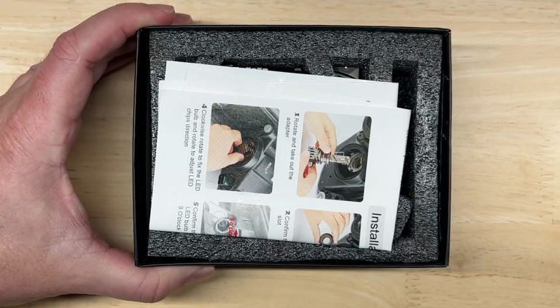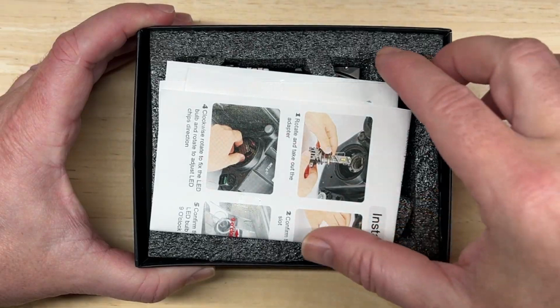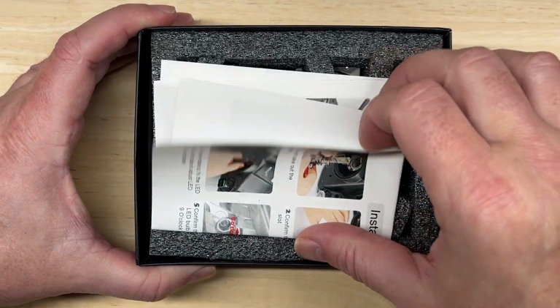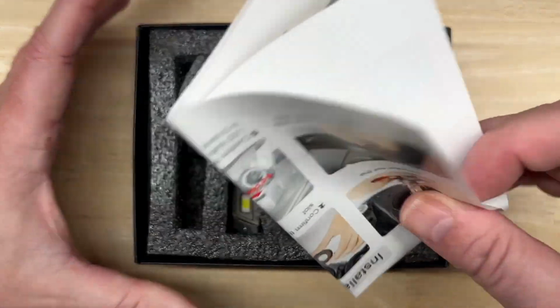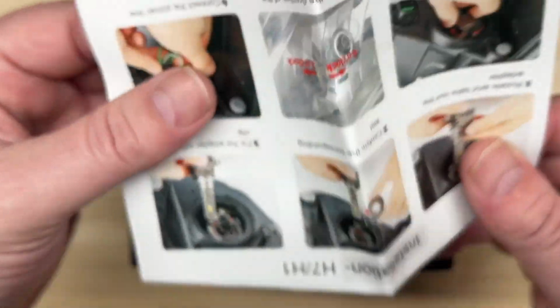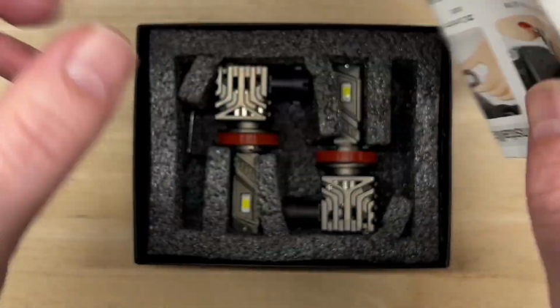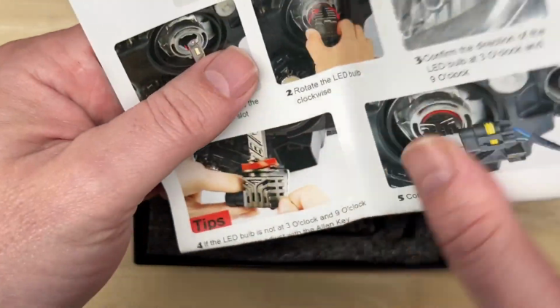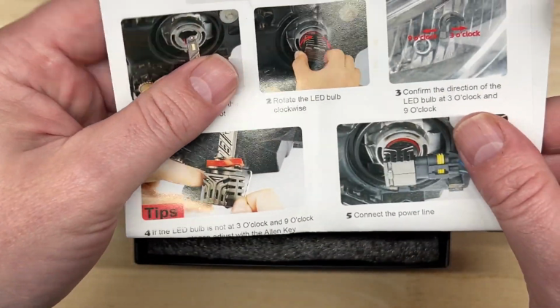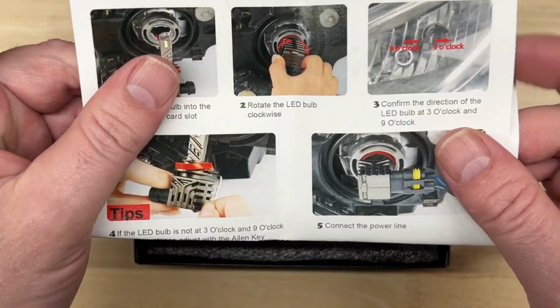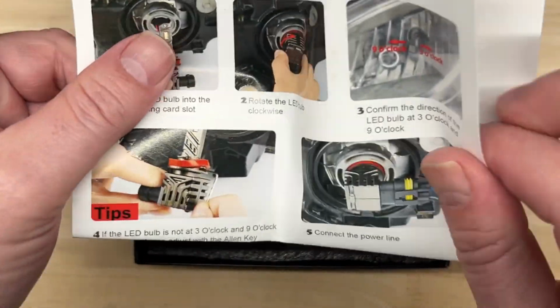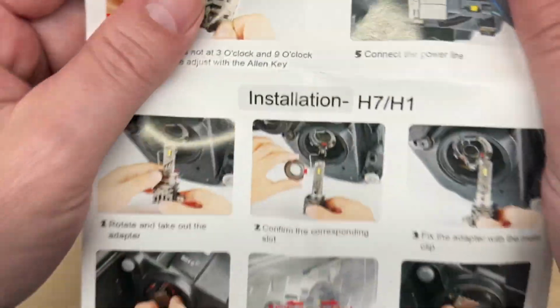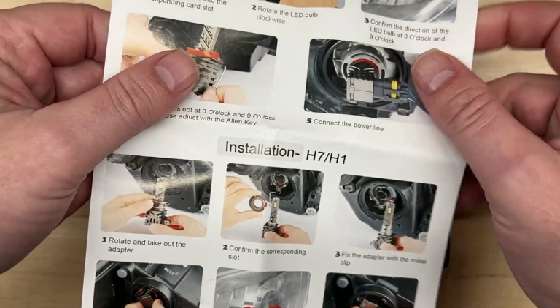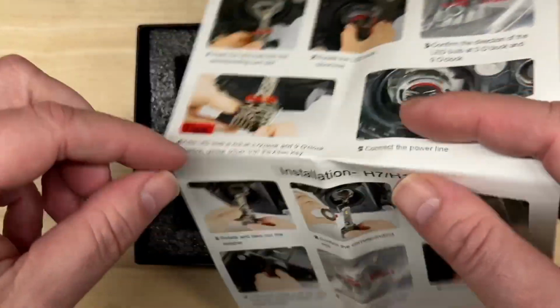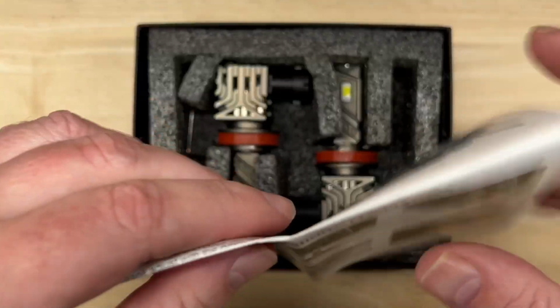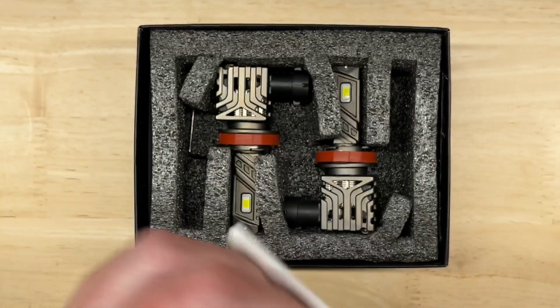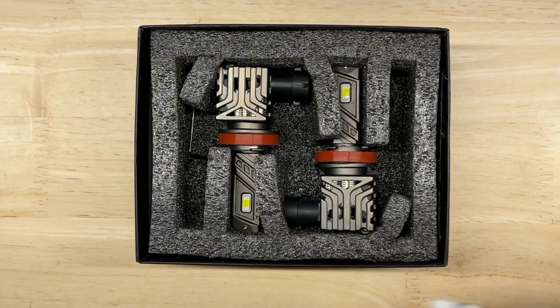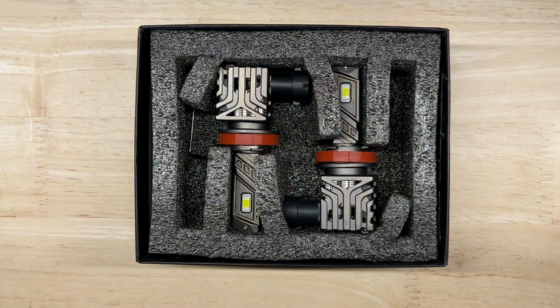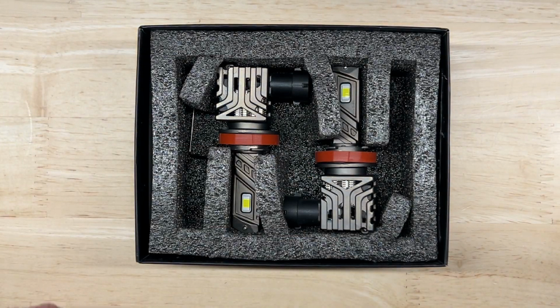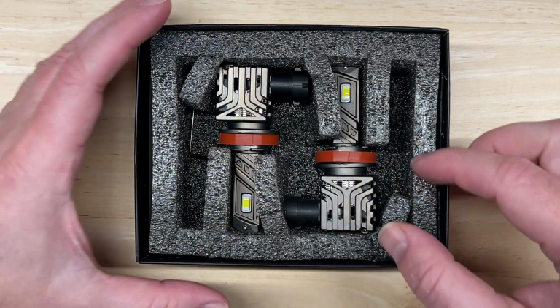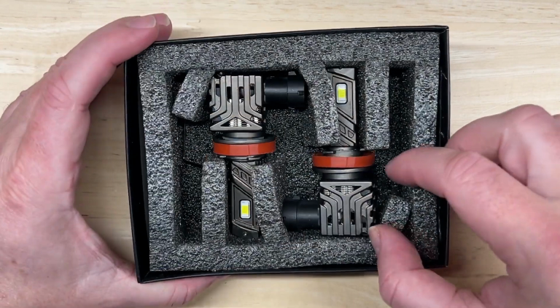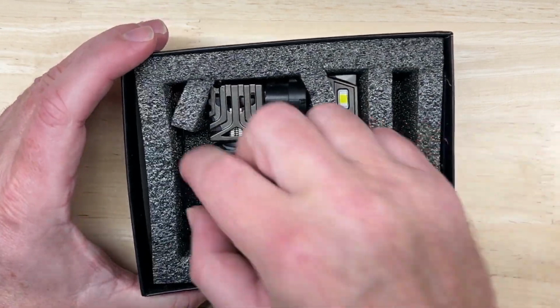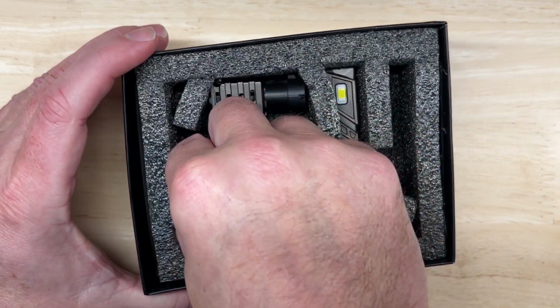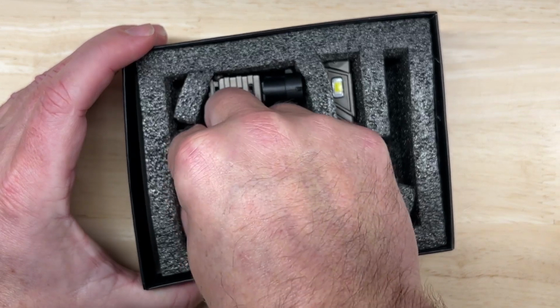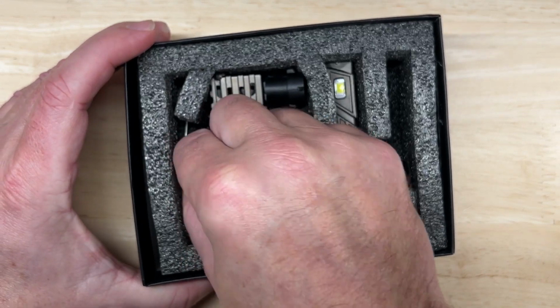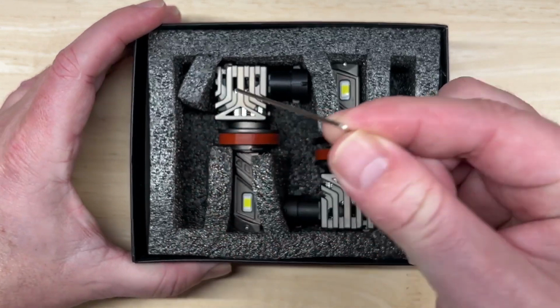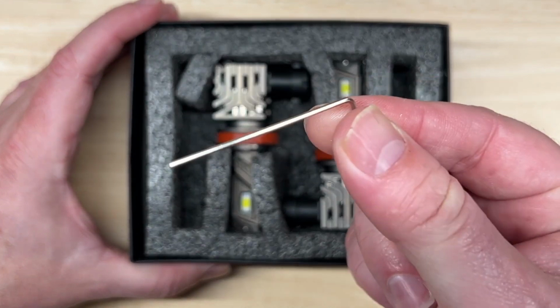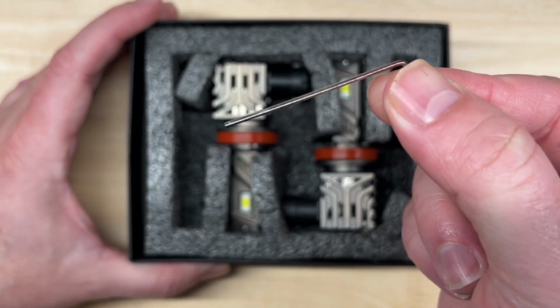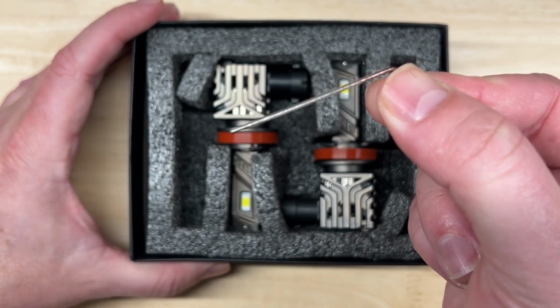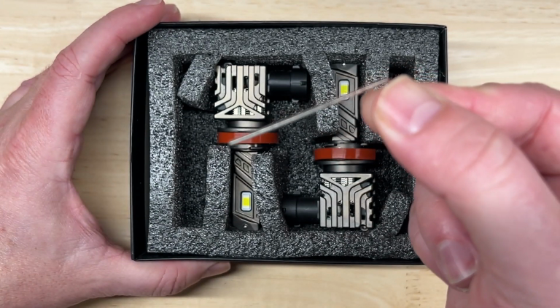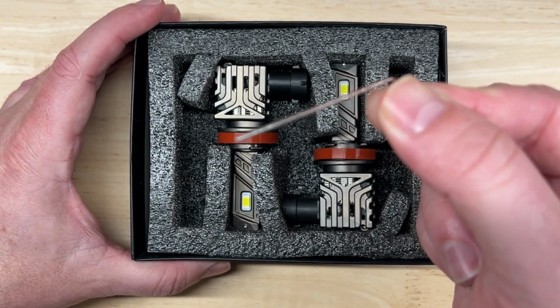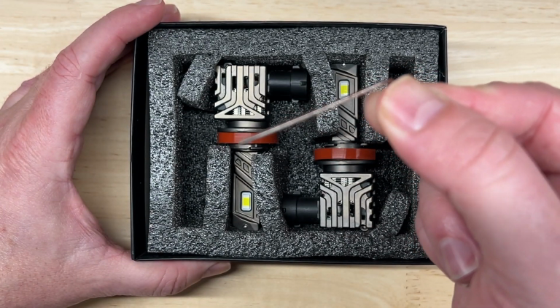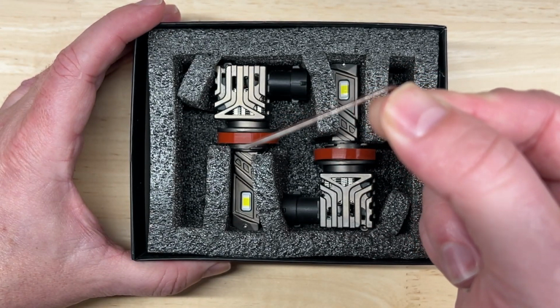Nothing too fancy about this. It's got a basic instruction sheet, but these are plug and play — you just remove your factory halogens and then install these. It does come with a little tiny allen wrench for the adjustable collar that I'll talk about in a minute.